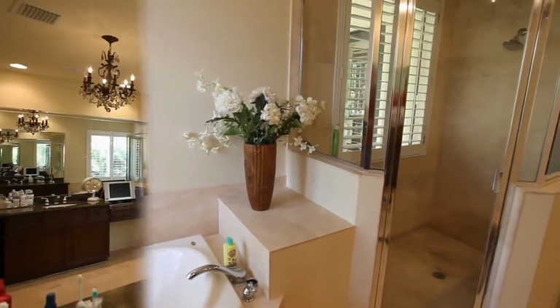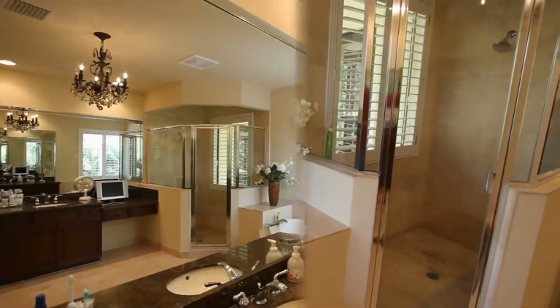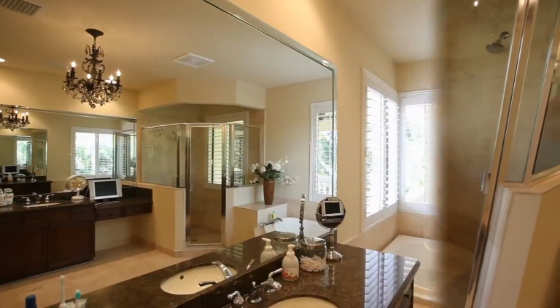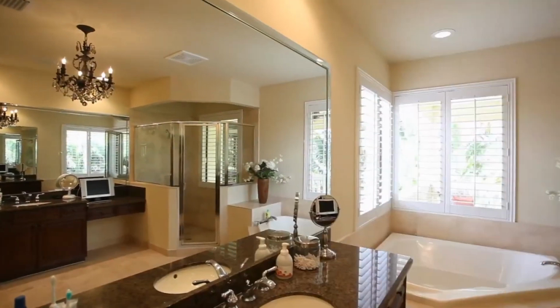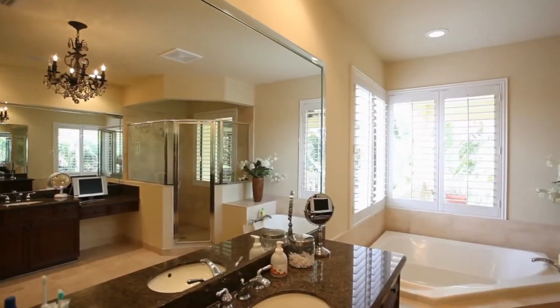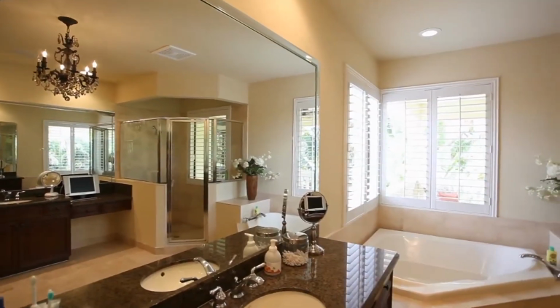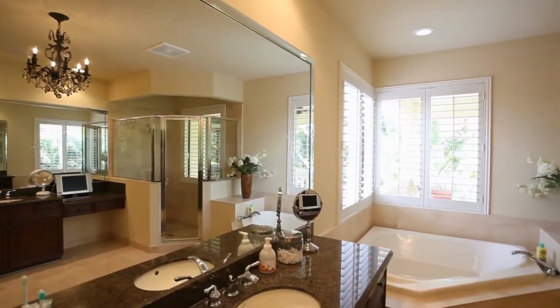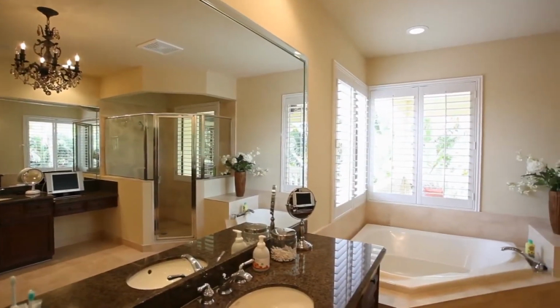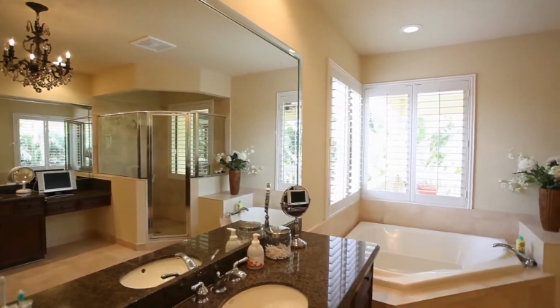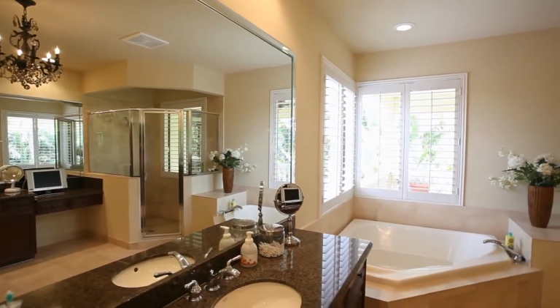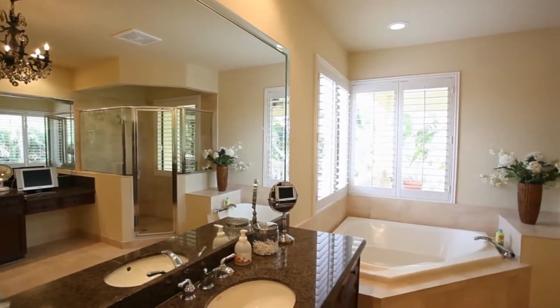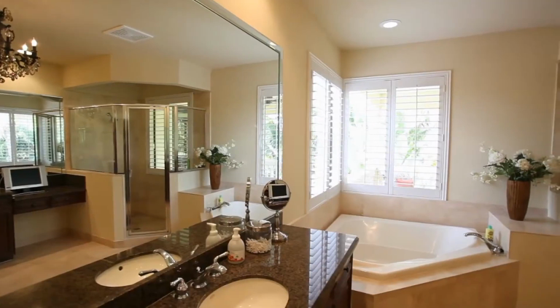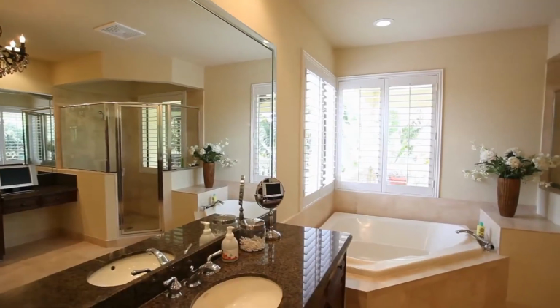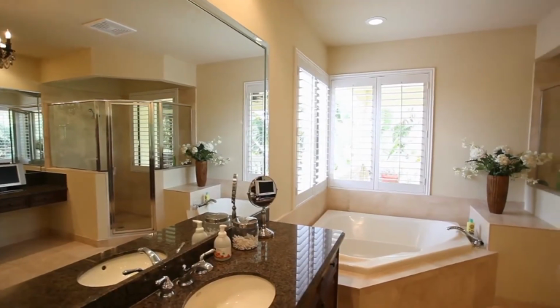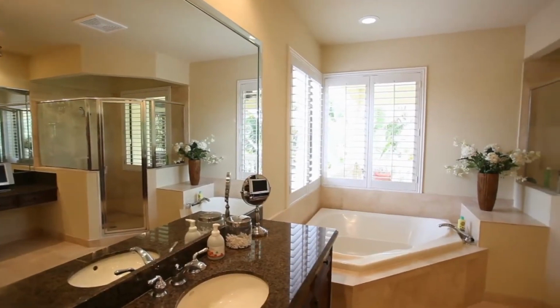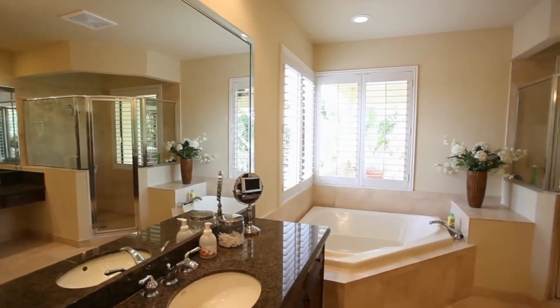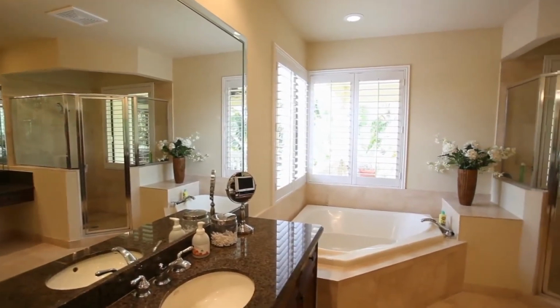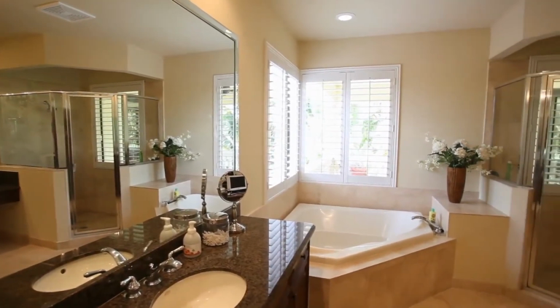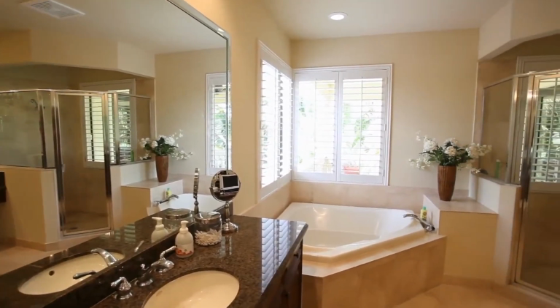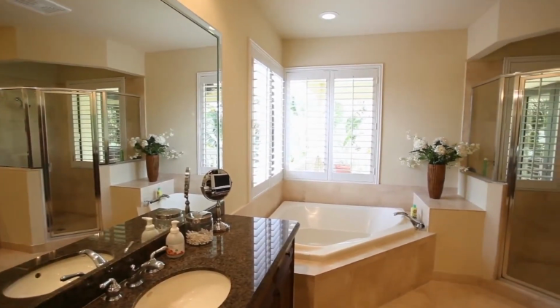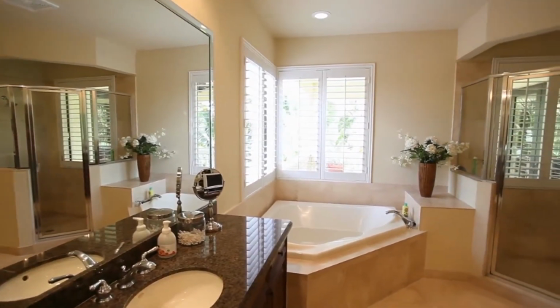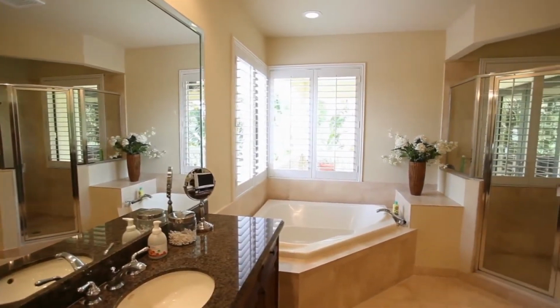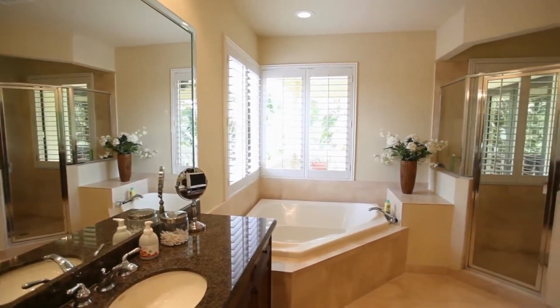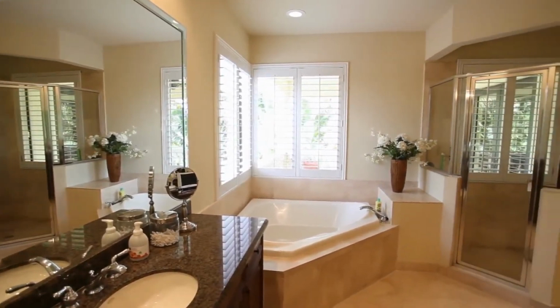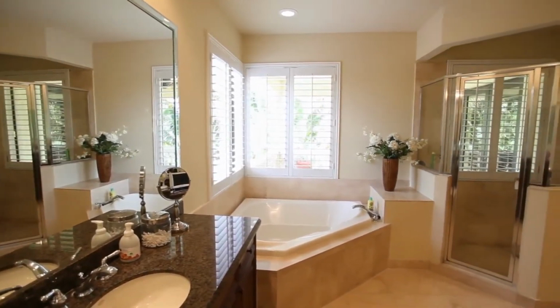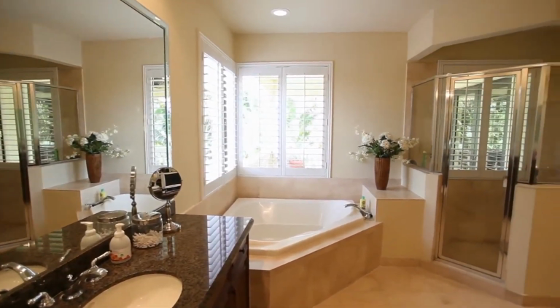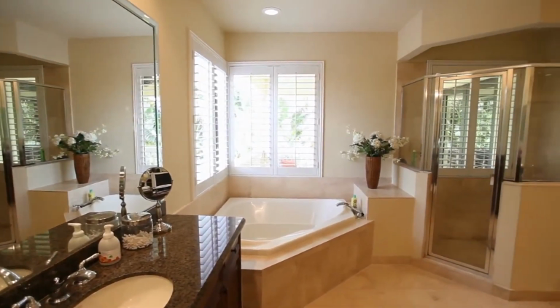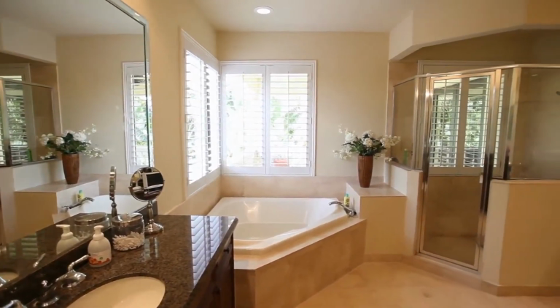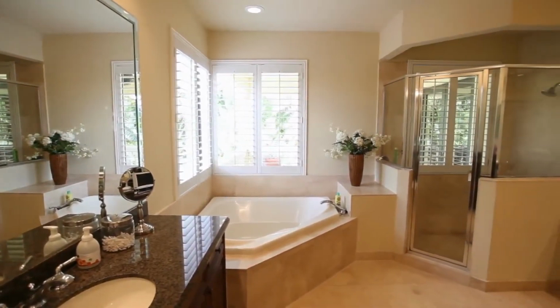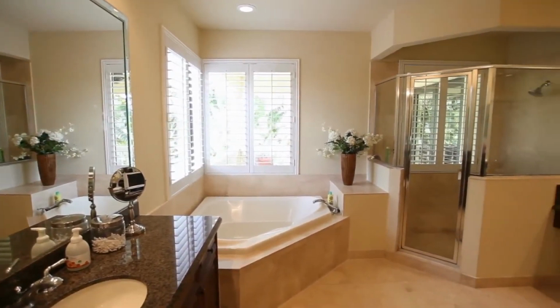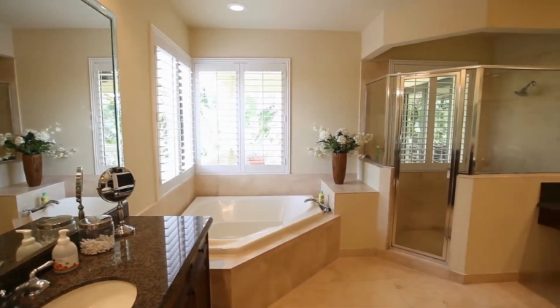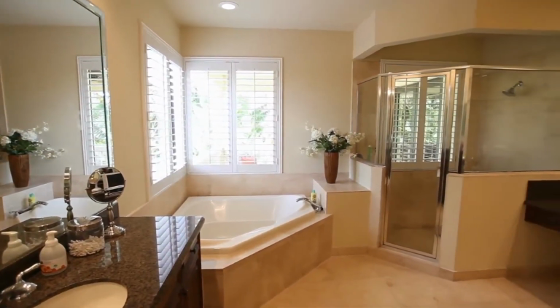This master bath is an oasis of pleasure that features custom cabinetry, beautiful countertops, and a Roman tub.